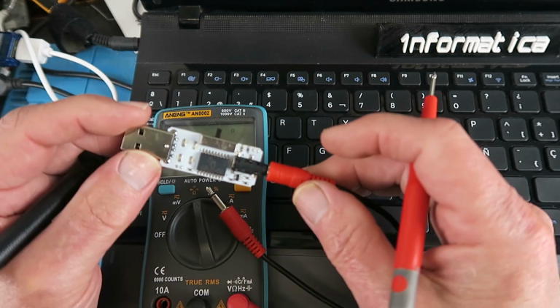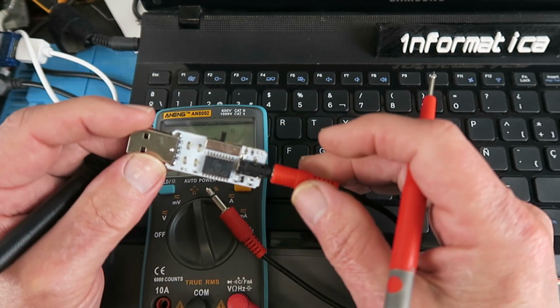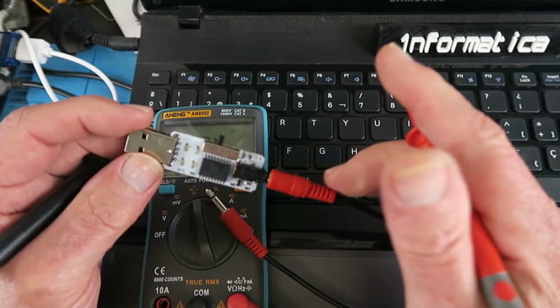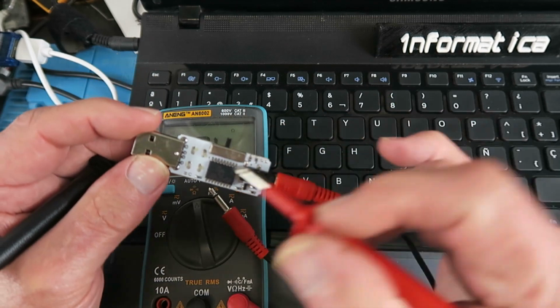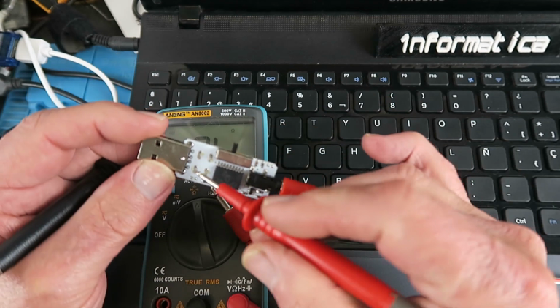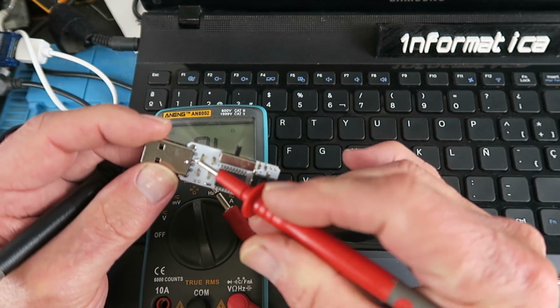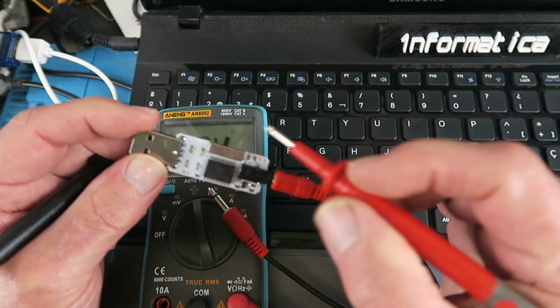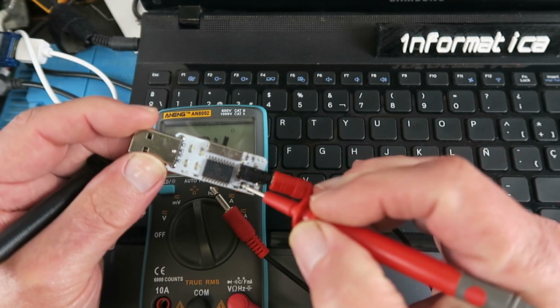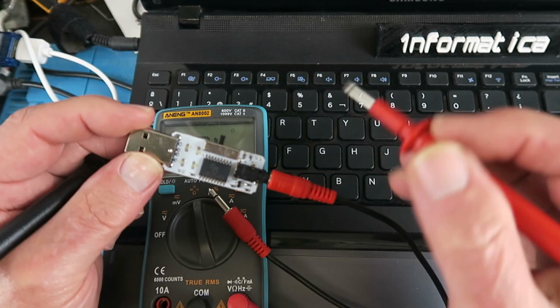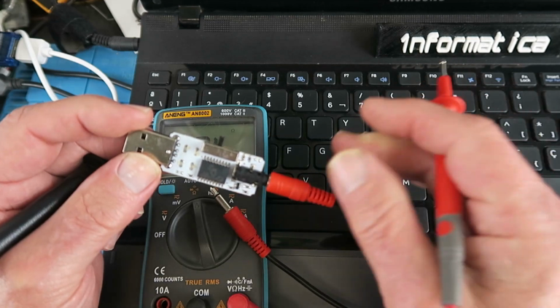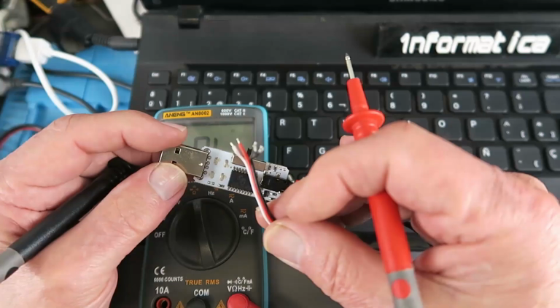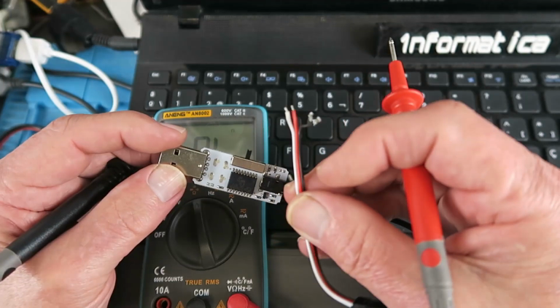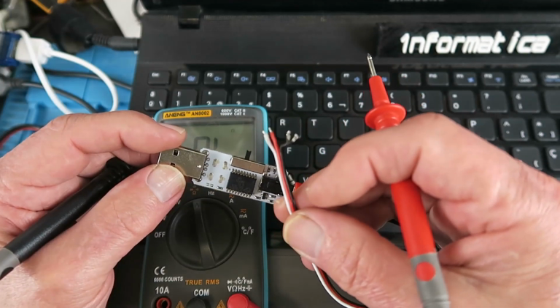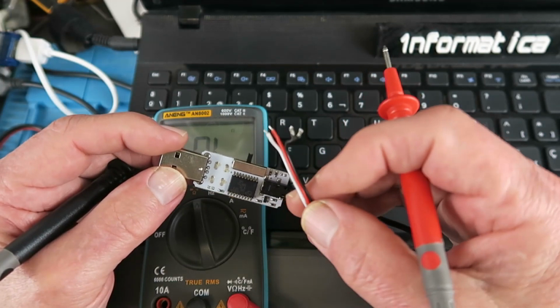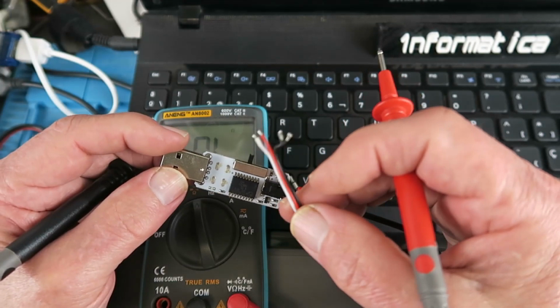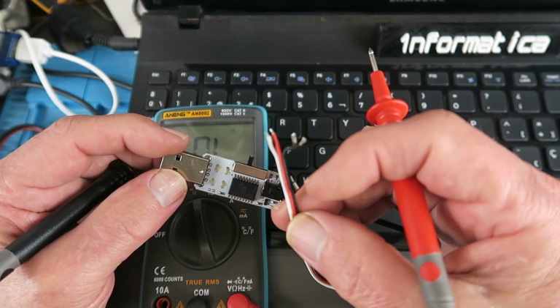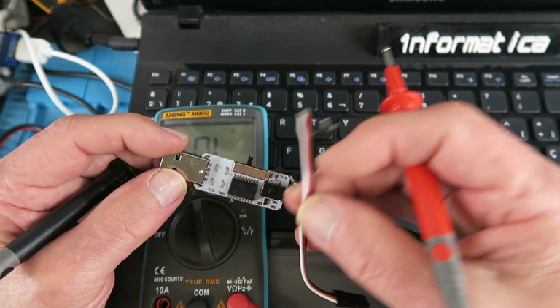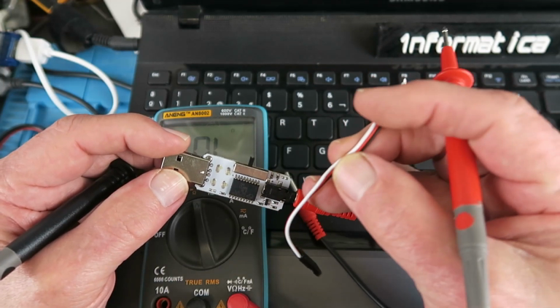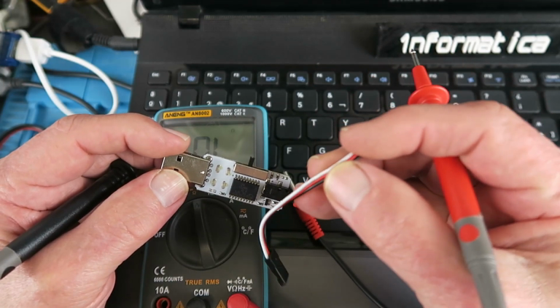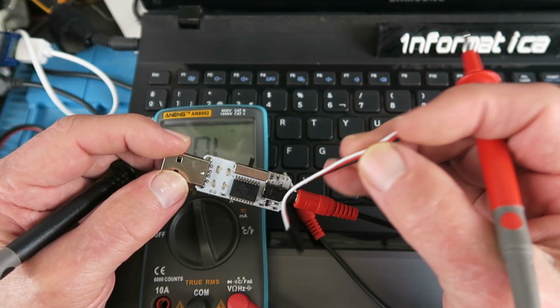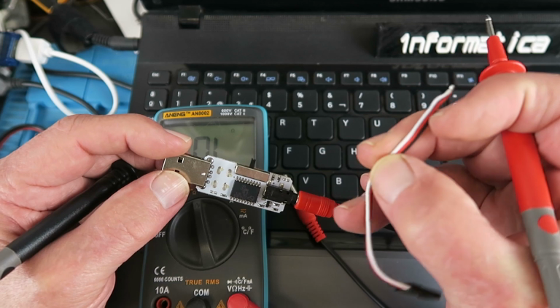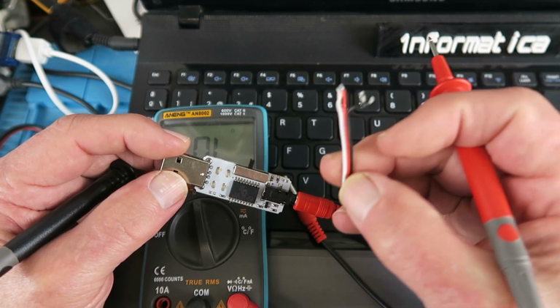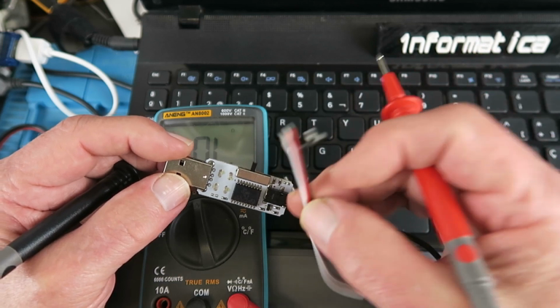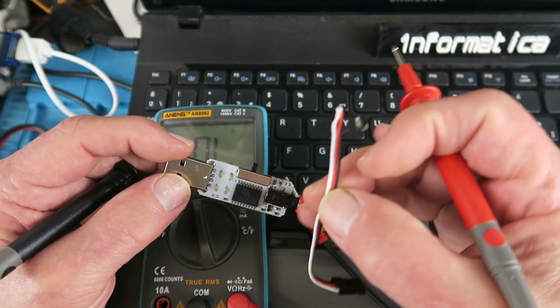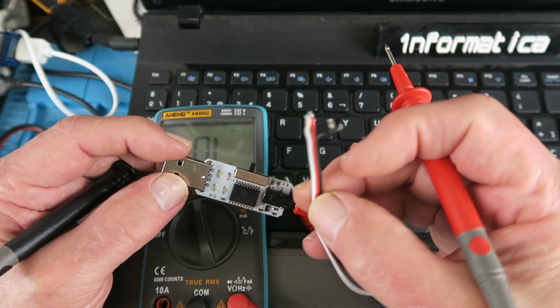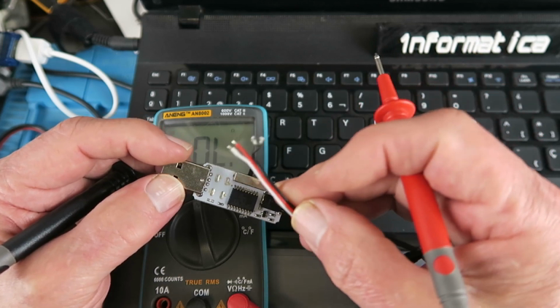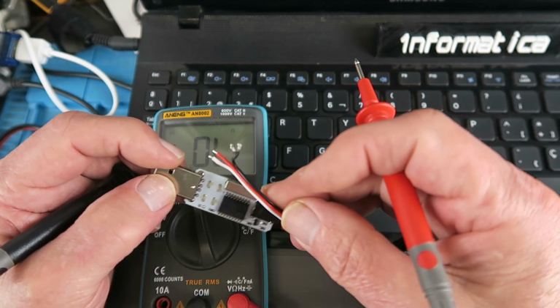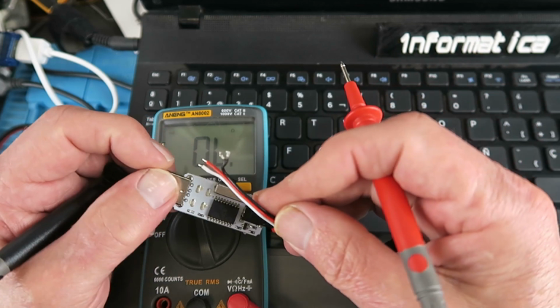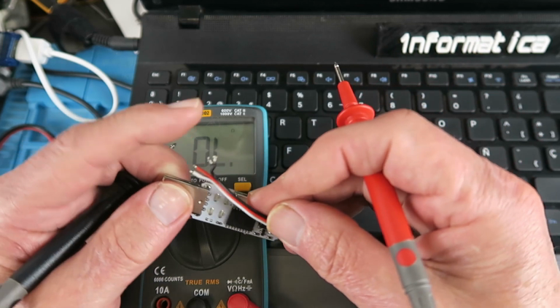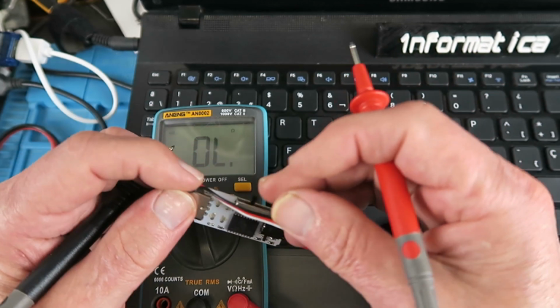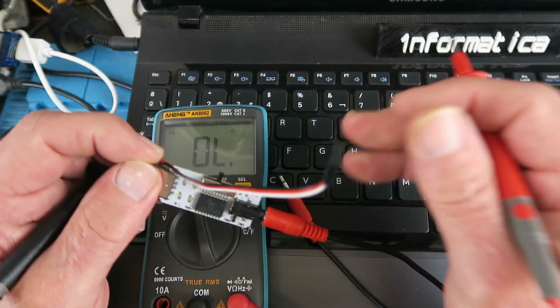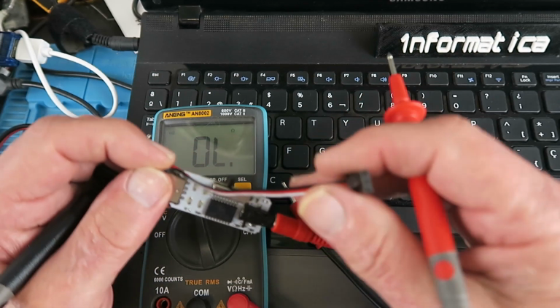That's my idea then: positive, negative, and signal. I'll go ahead now and solder this wire in place. This wire, by the way, was rescued from a defunct servo.